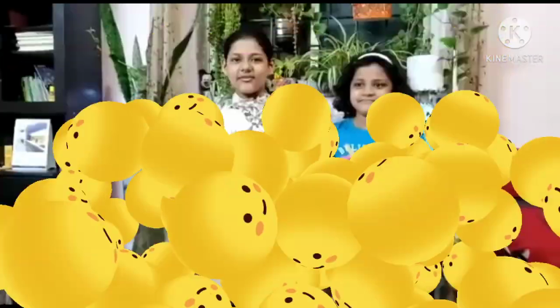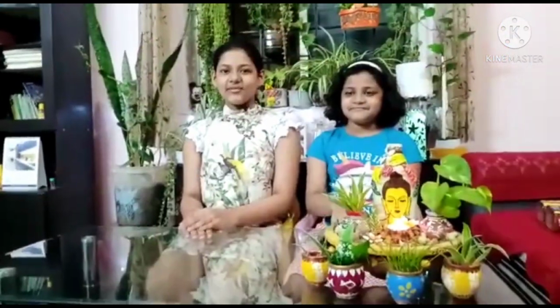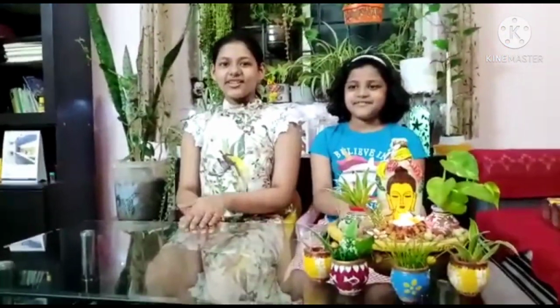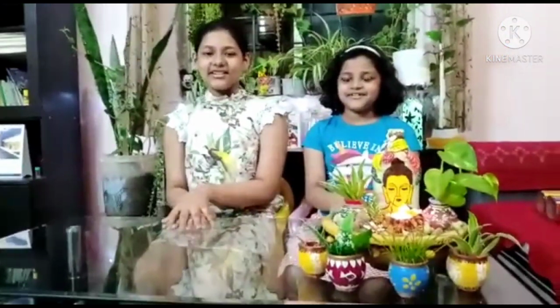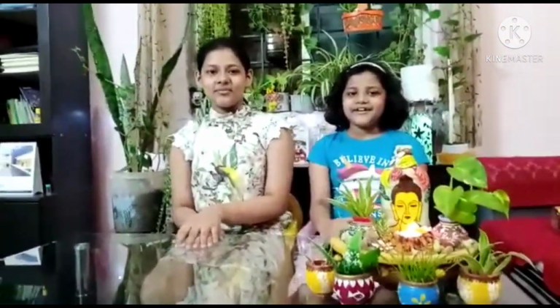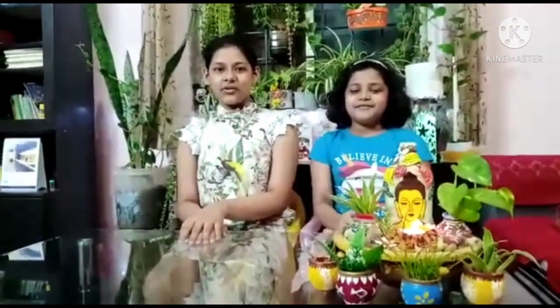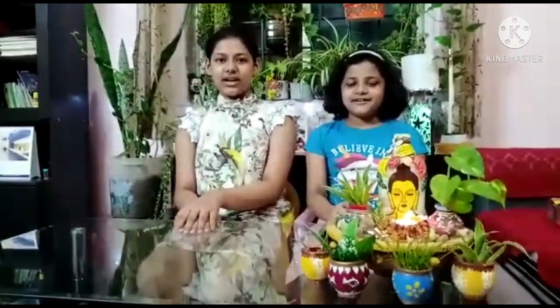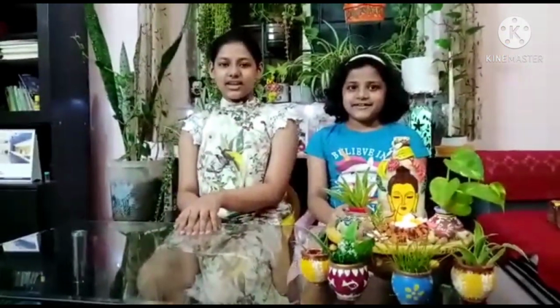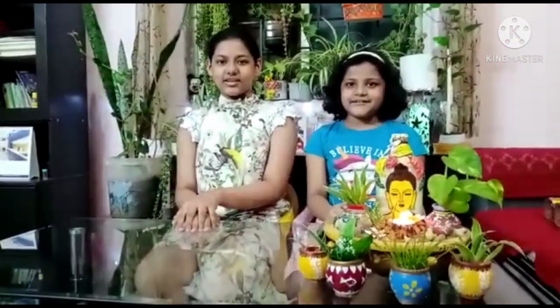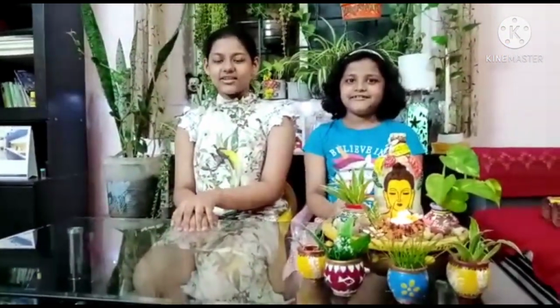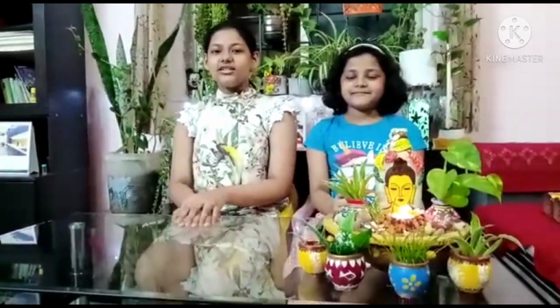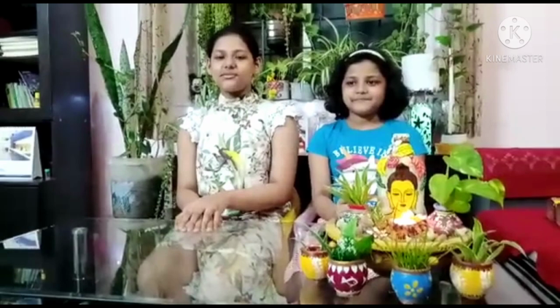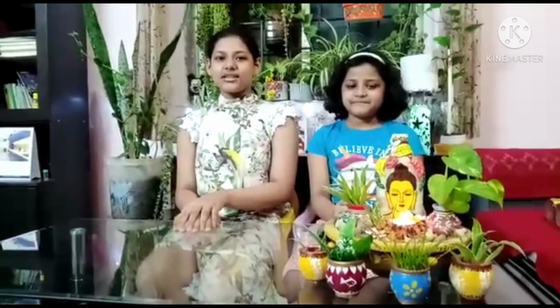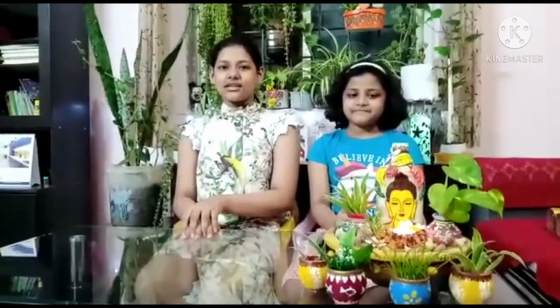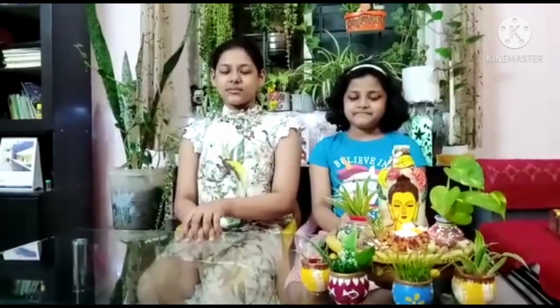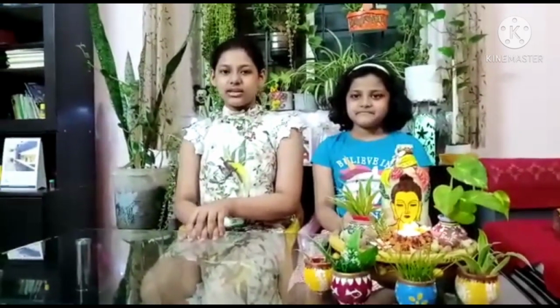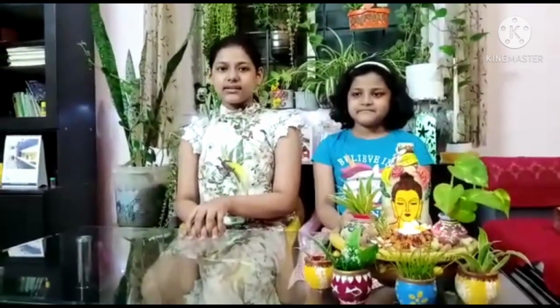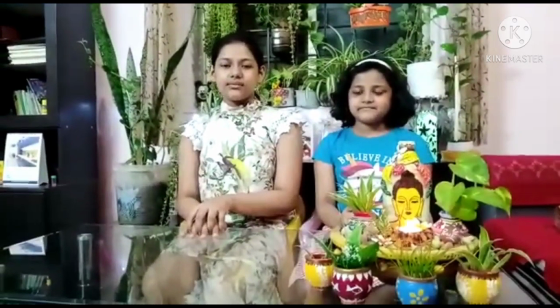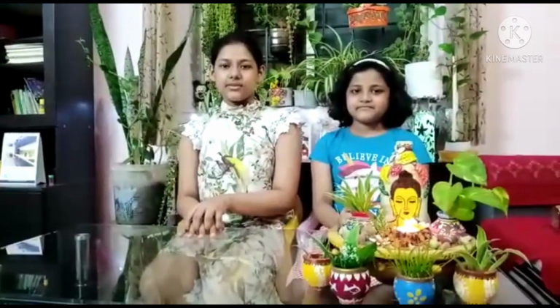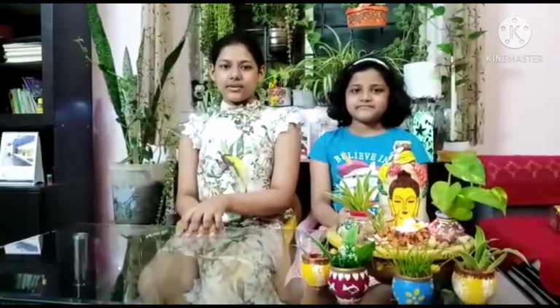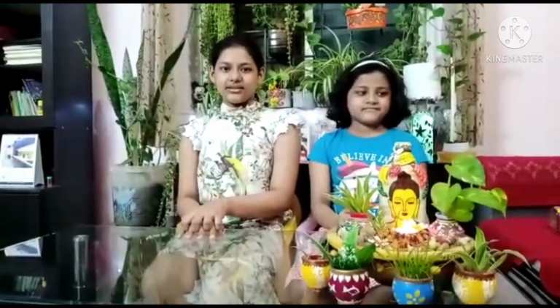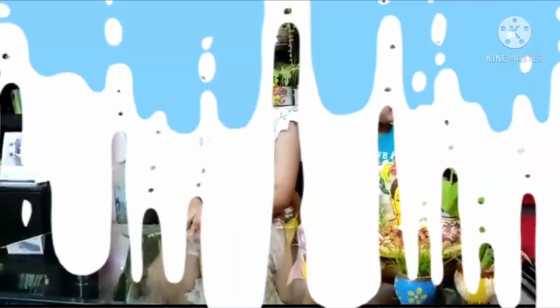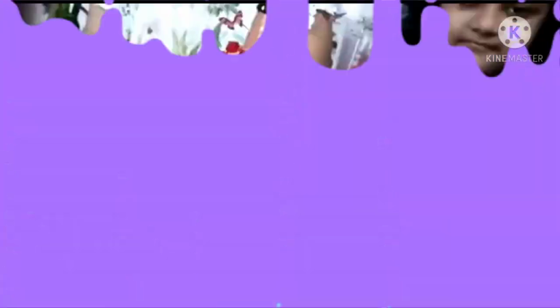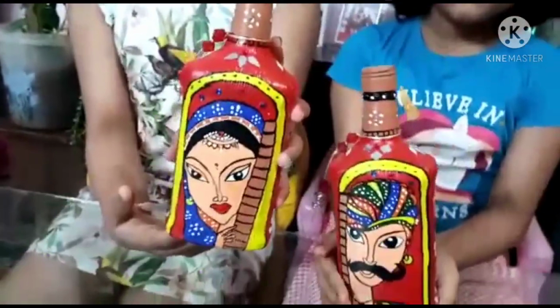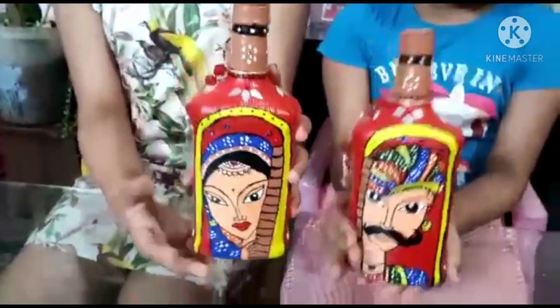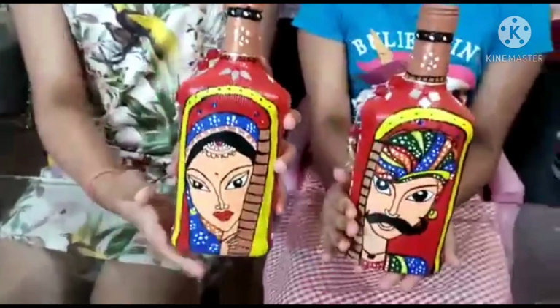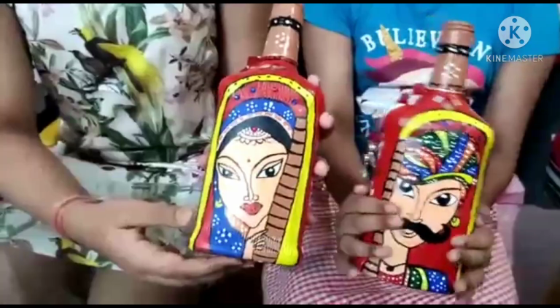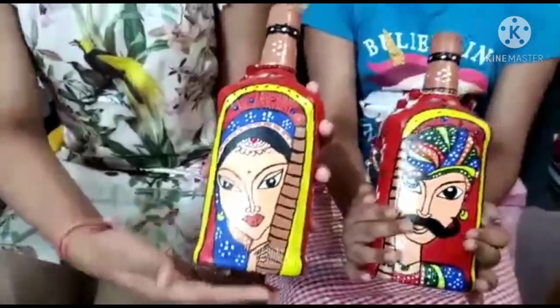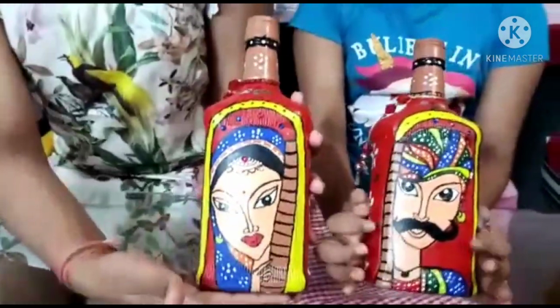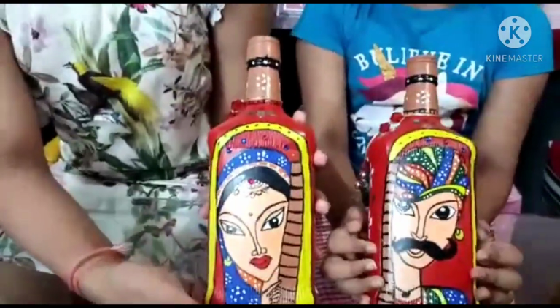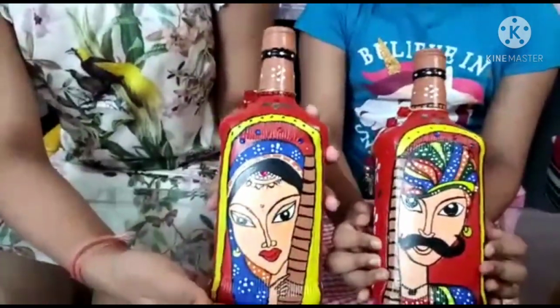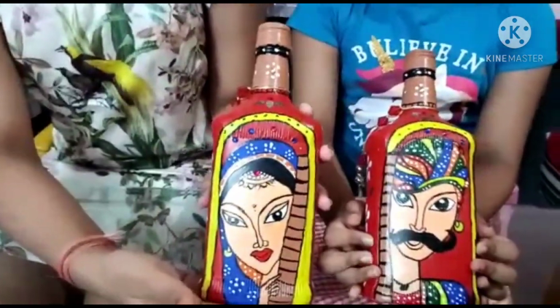Welcome to our channel for more education. Today we are presenting some of the bottle art. This art is known as Rajasthan folk art.